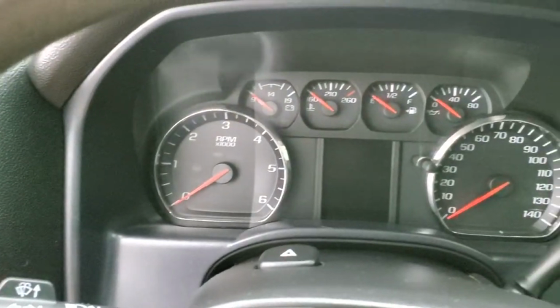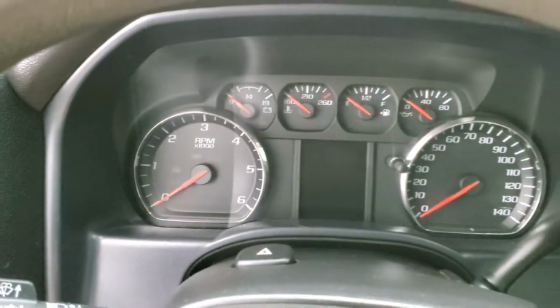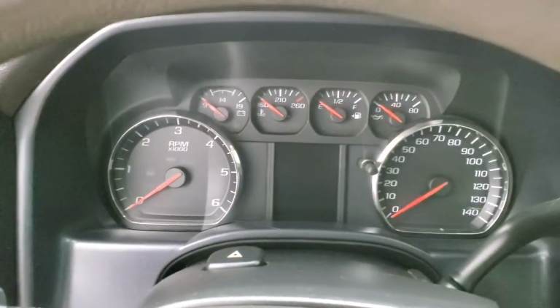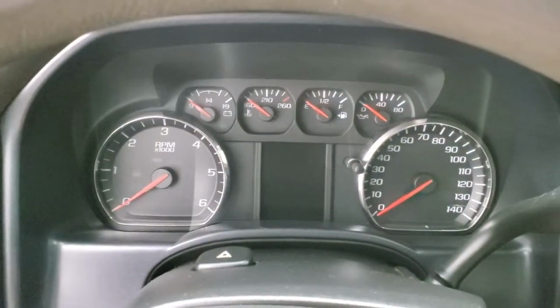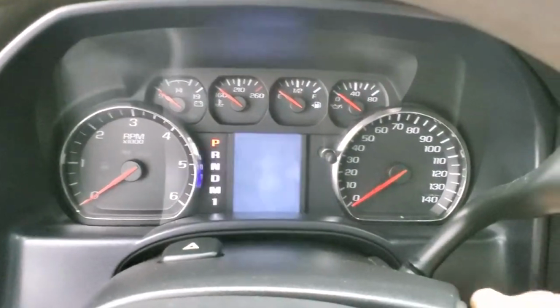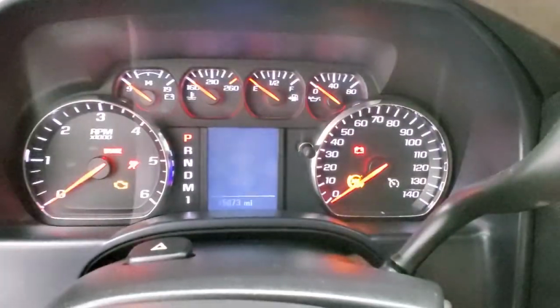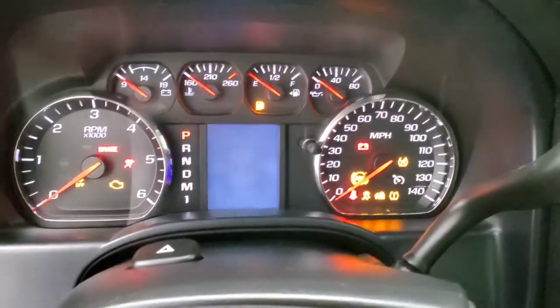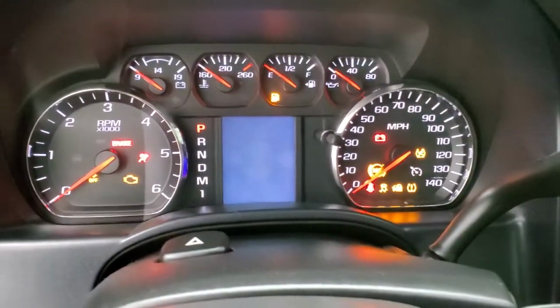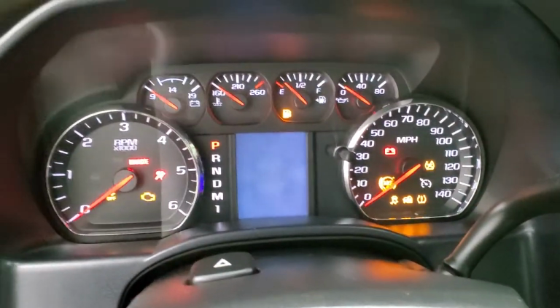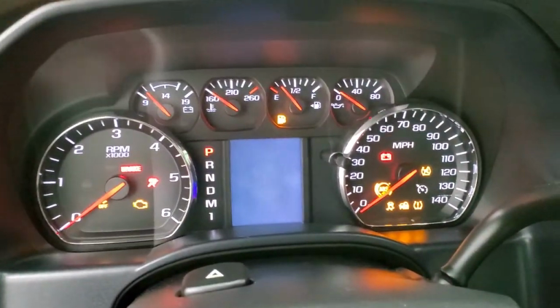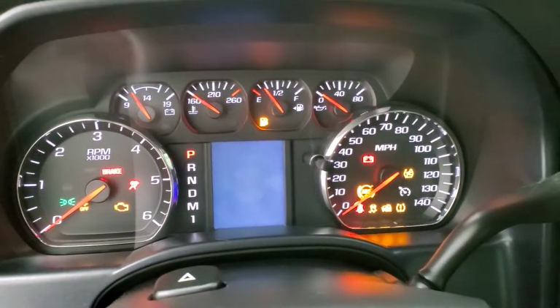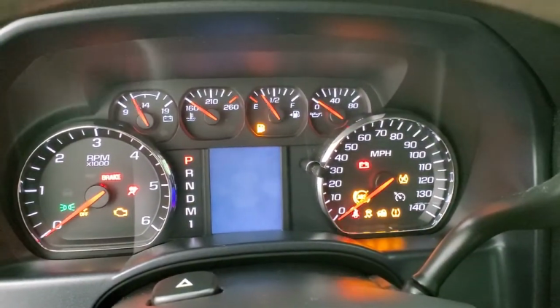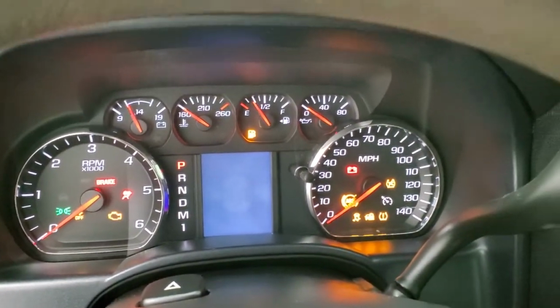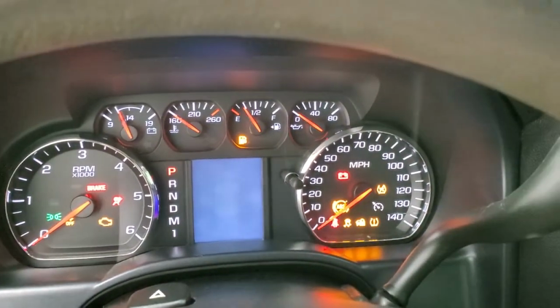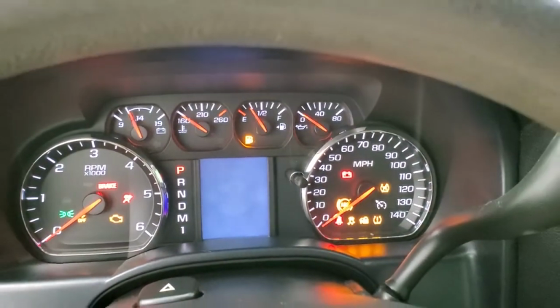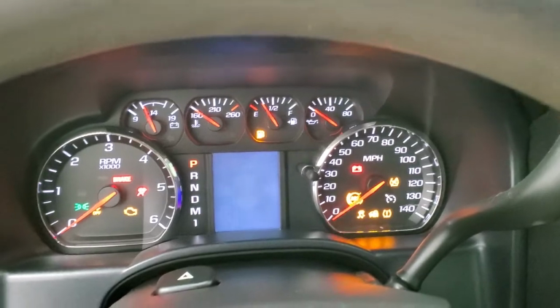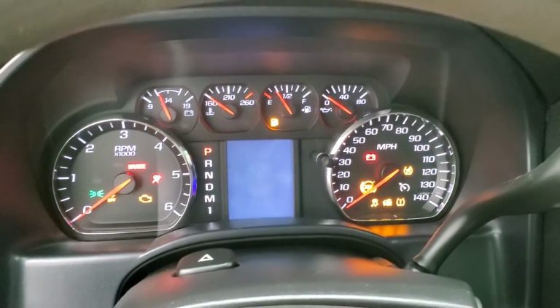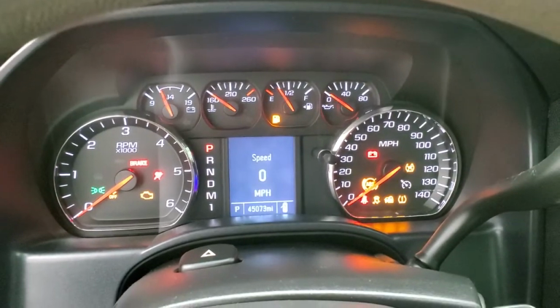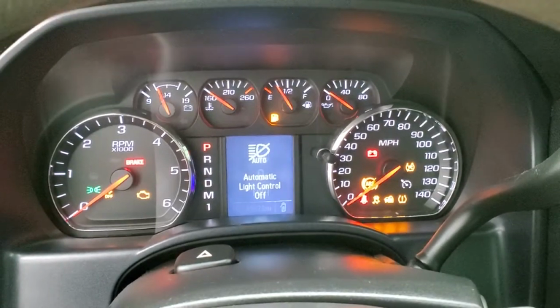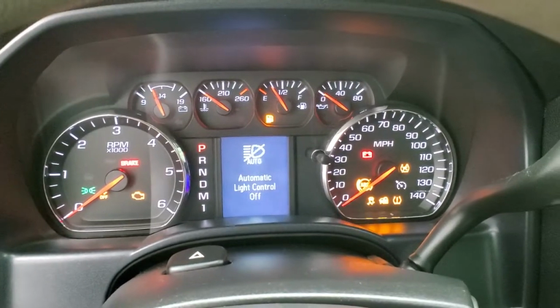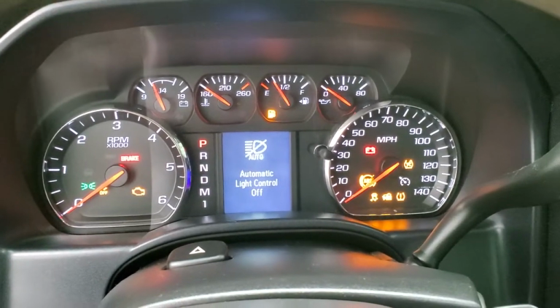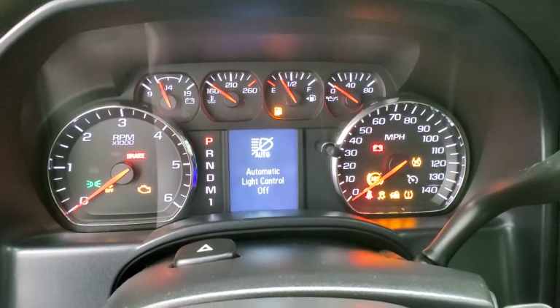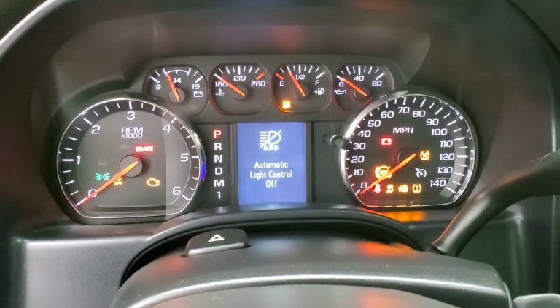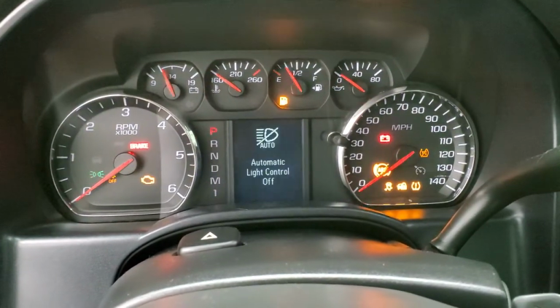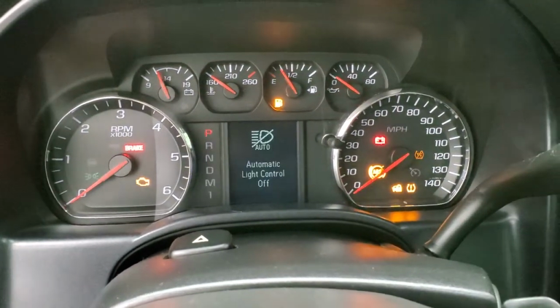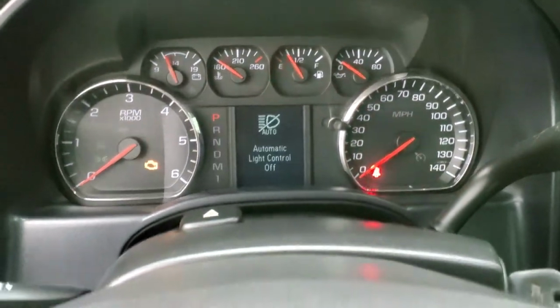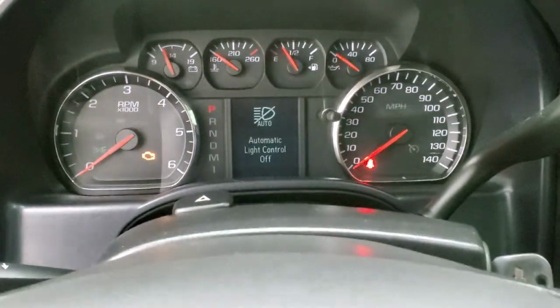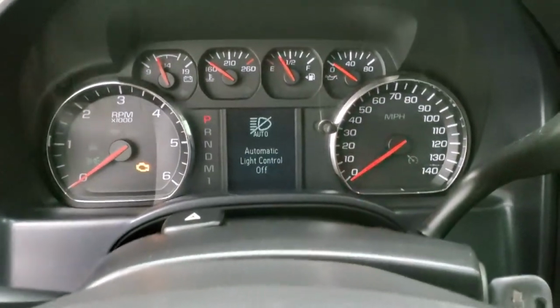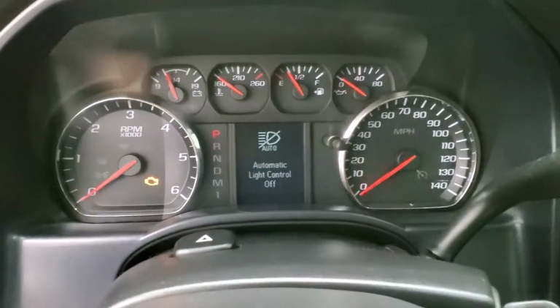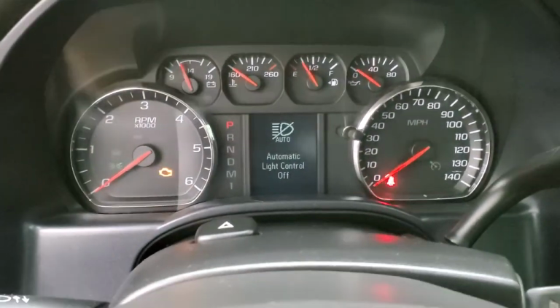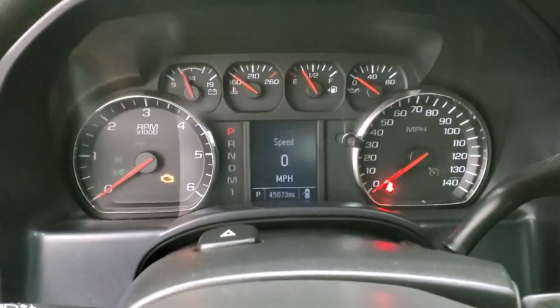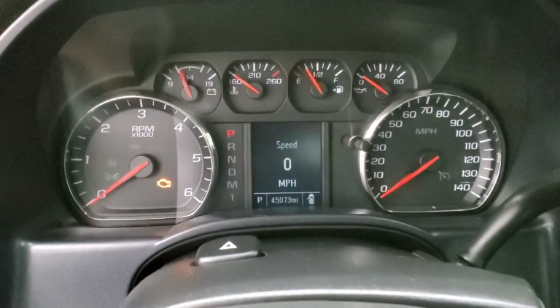Actually, that does not have power mirrors — so no power mirrors on this truck. We'll hop inside and take a look at the instrument cluster and the radio.